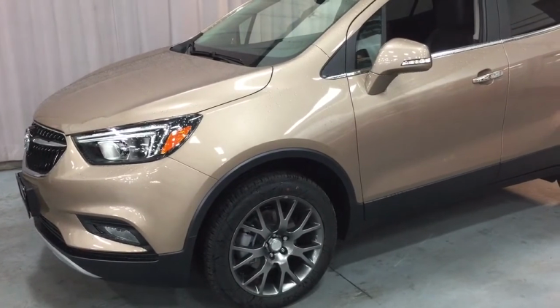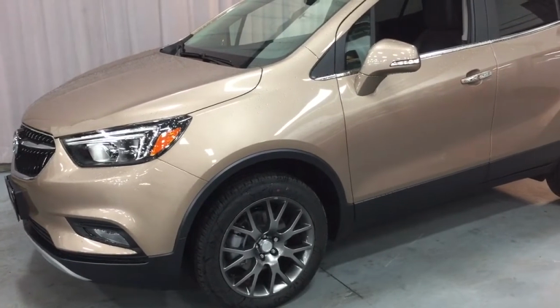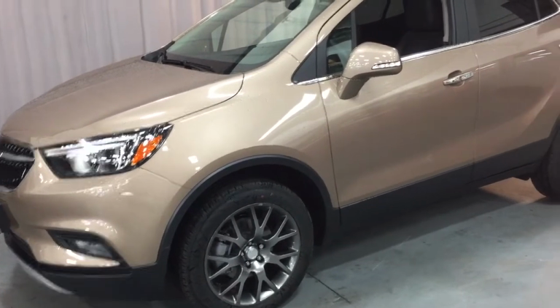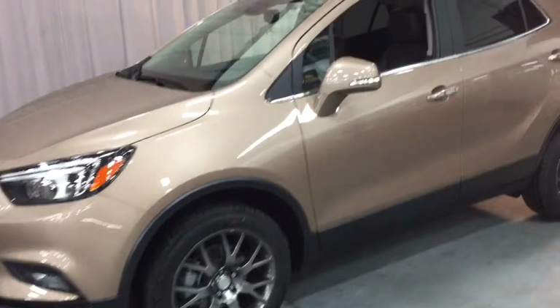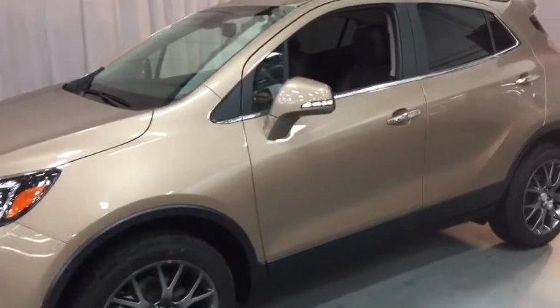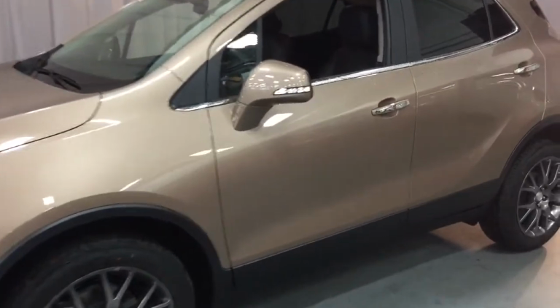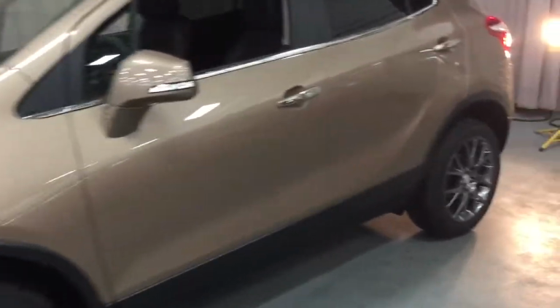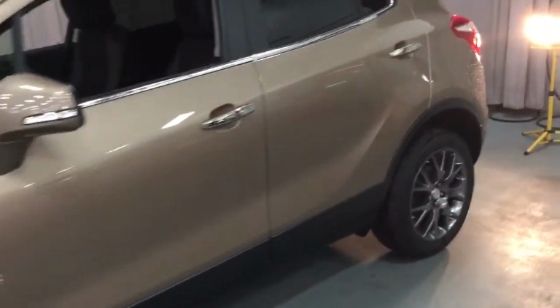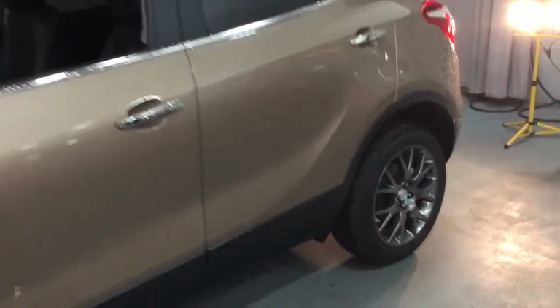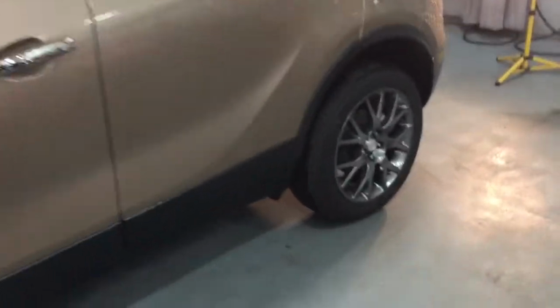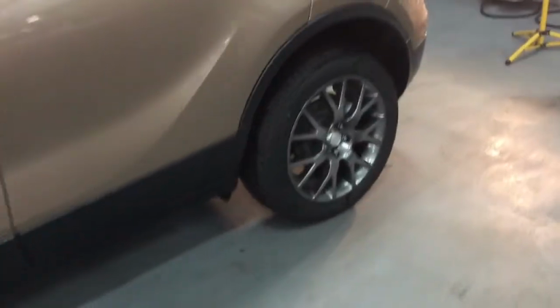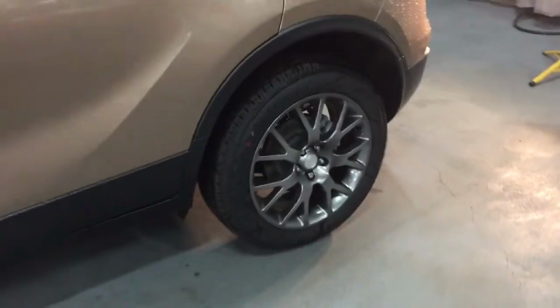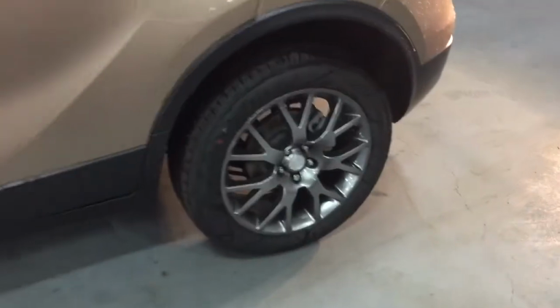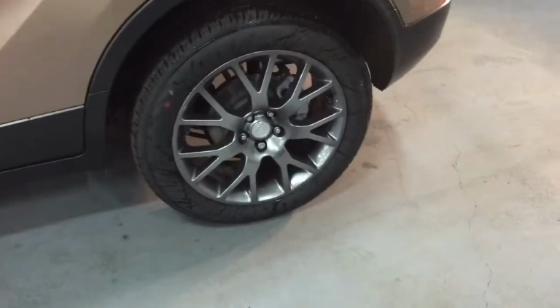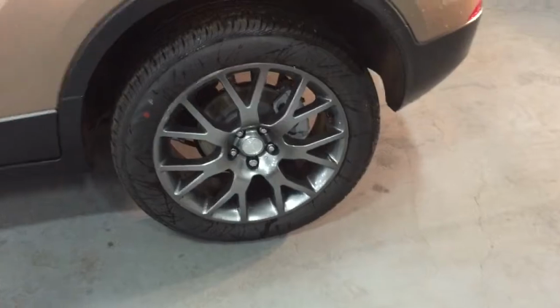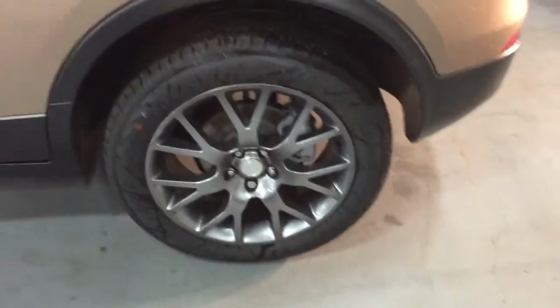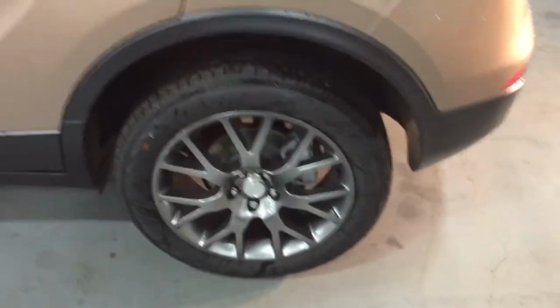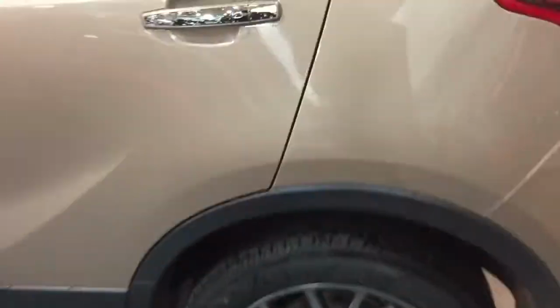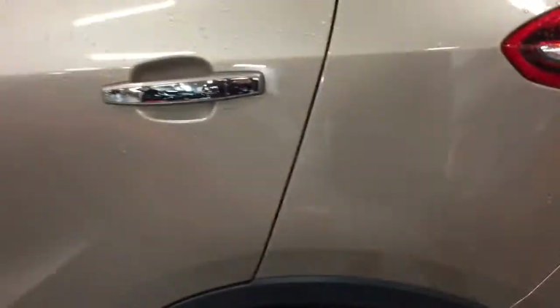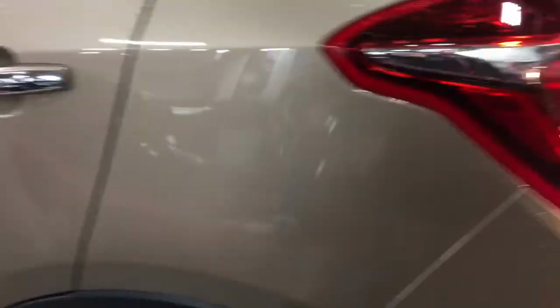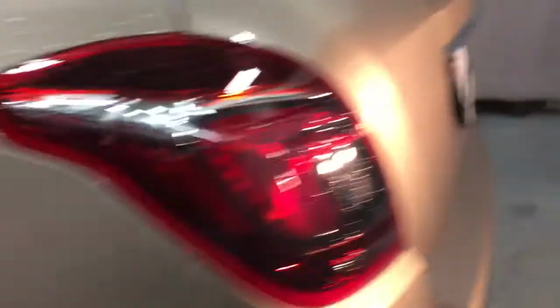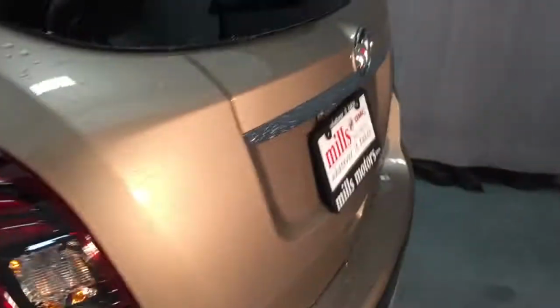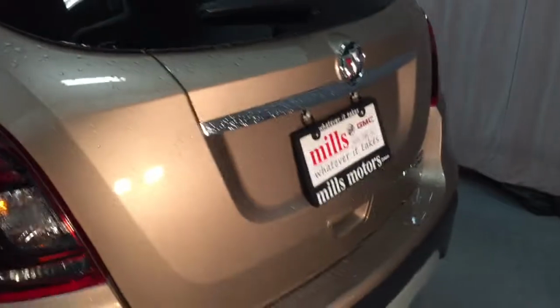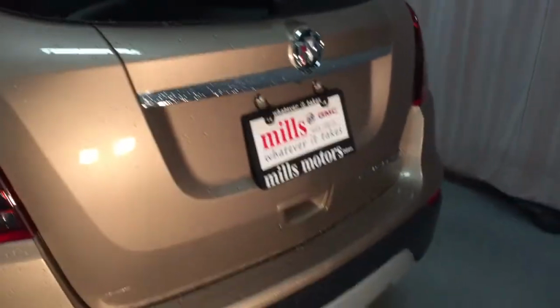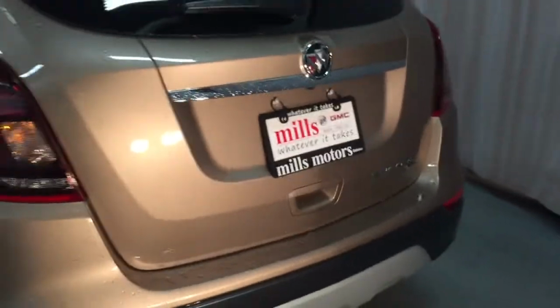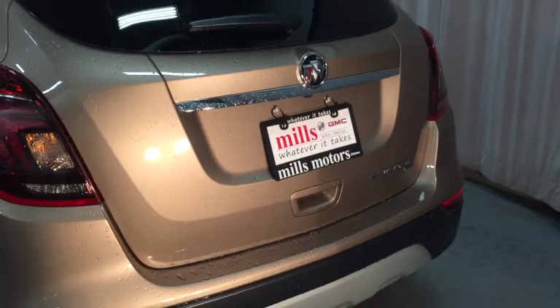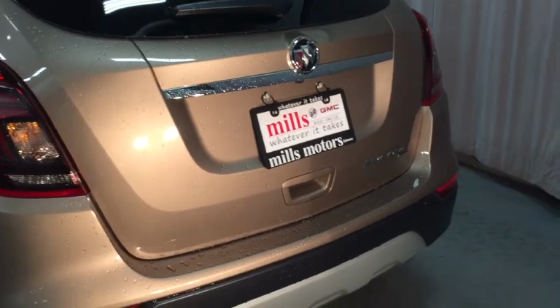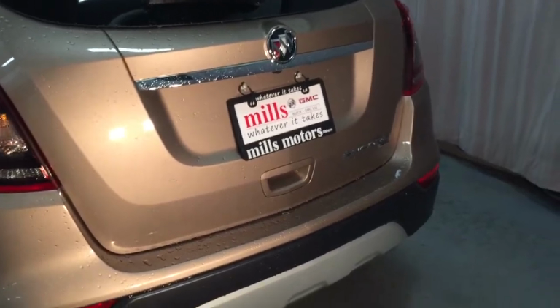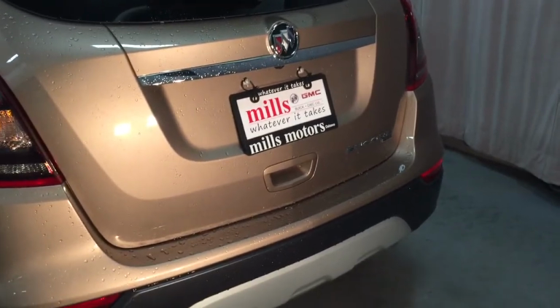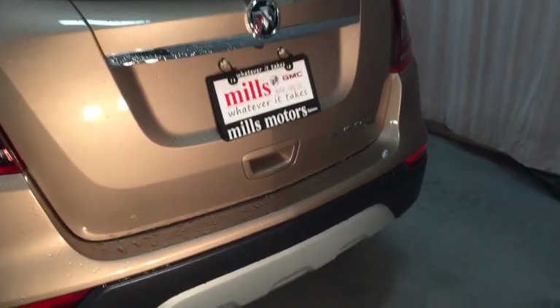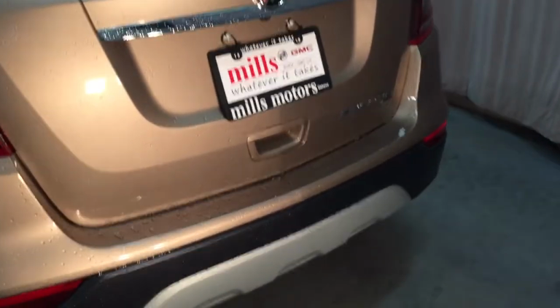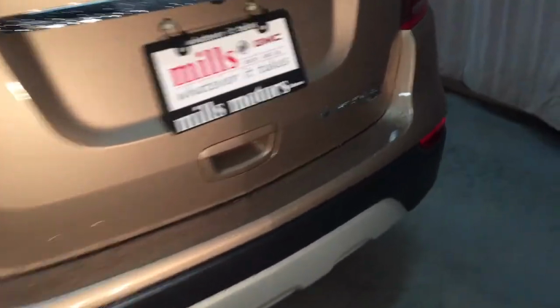Got the 18-inch aluminum wheels, Continental all-season tires, and the wheel locks. Taking a look at the rear profile of the vehicle, you've got your all-wheel drive badging there on the right-hand side.